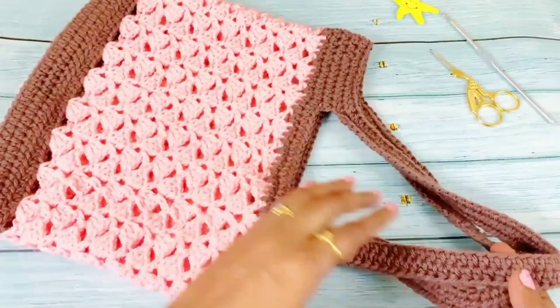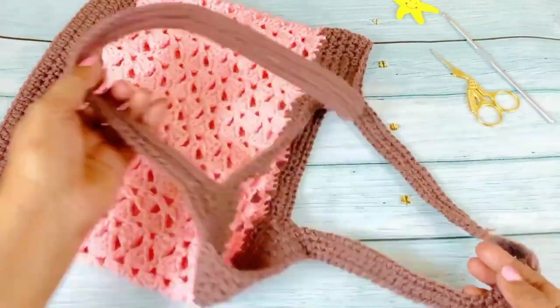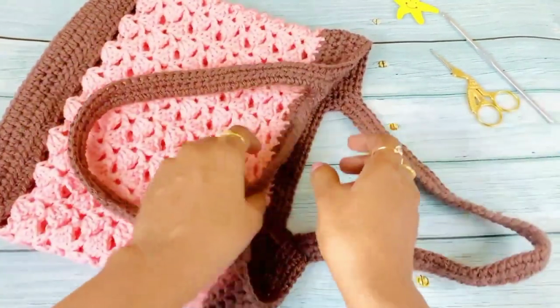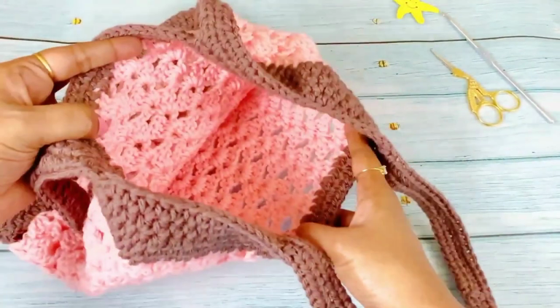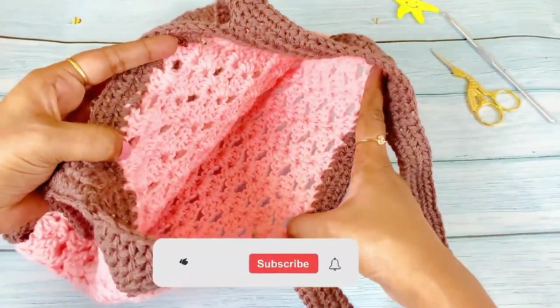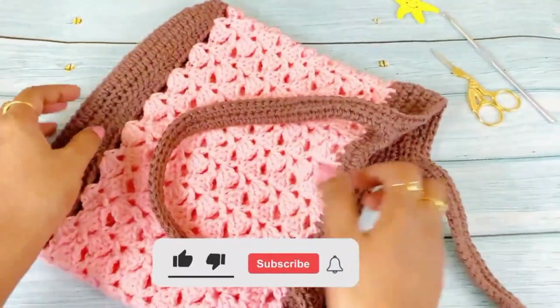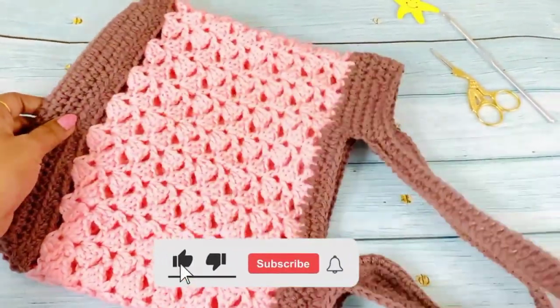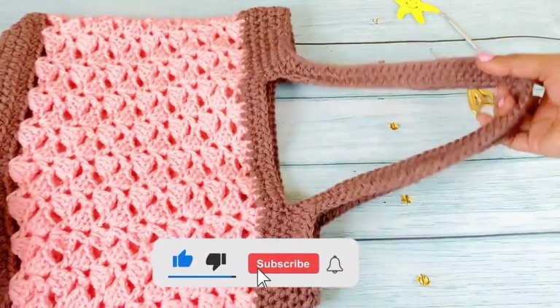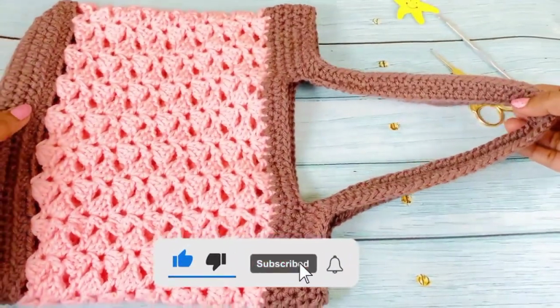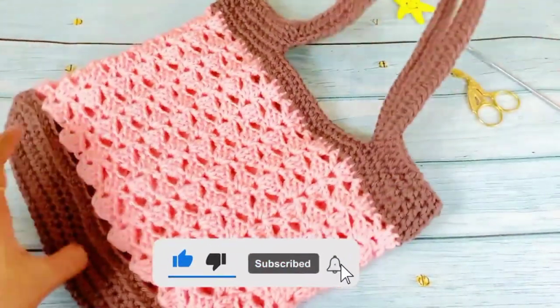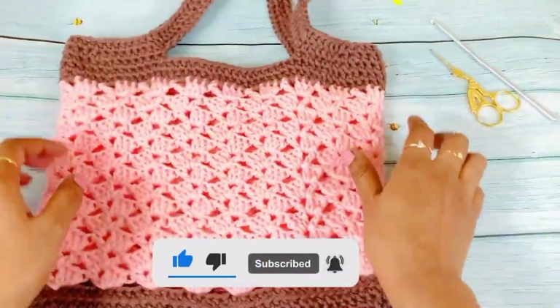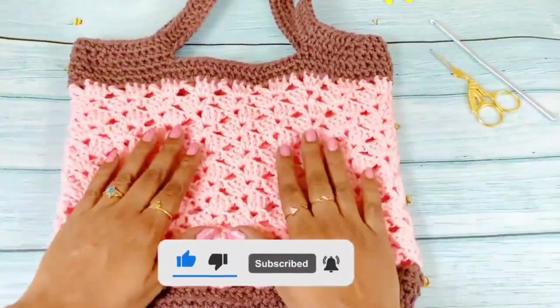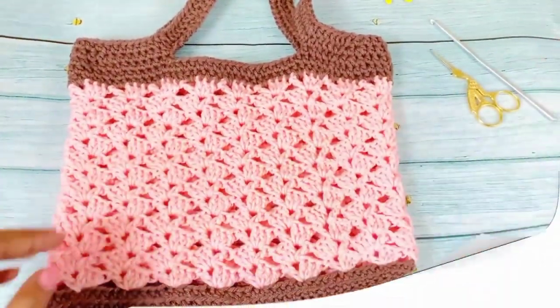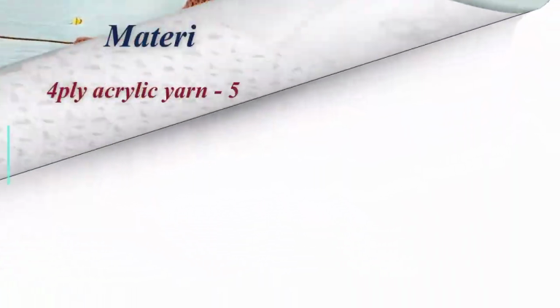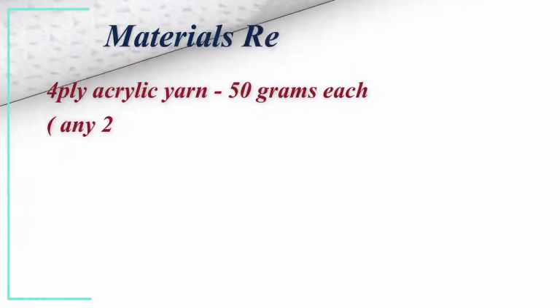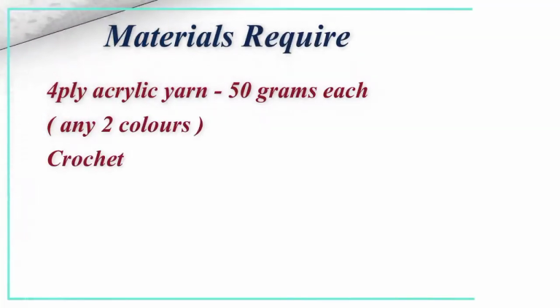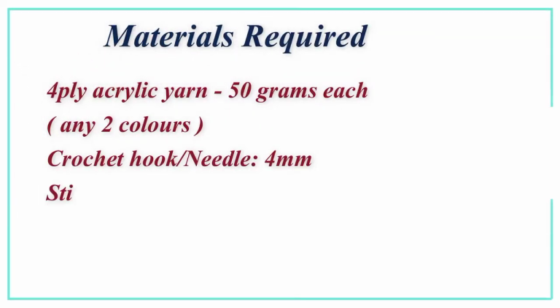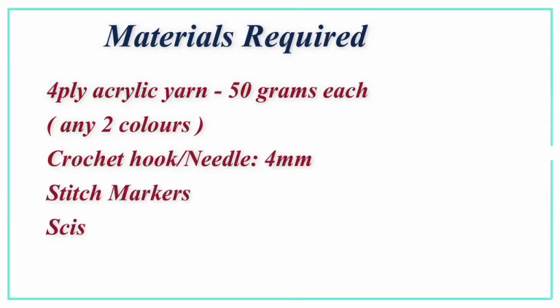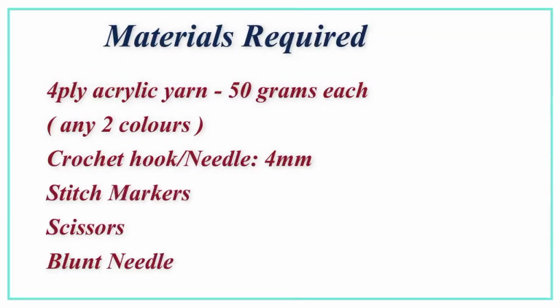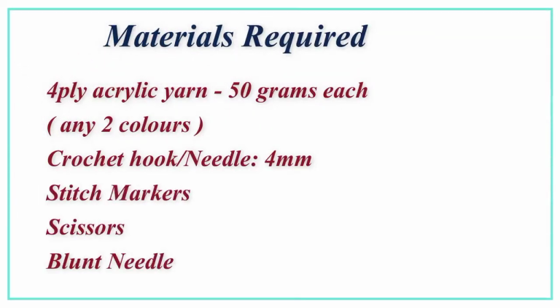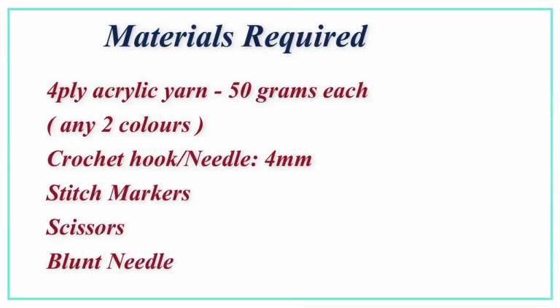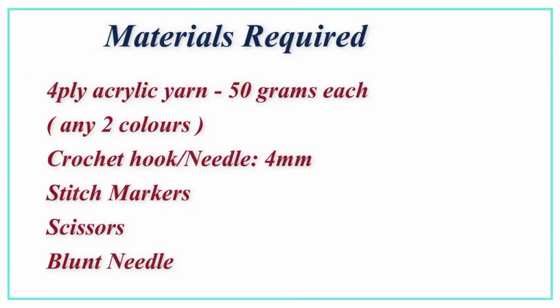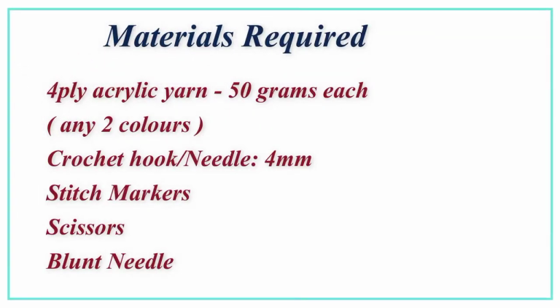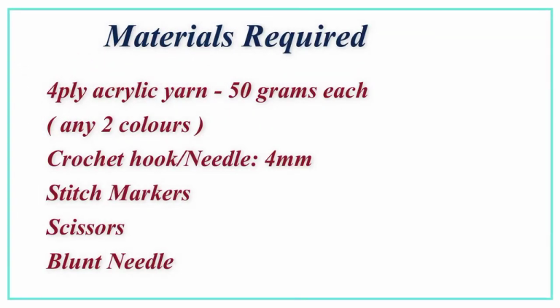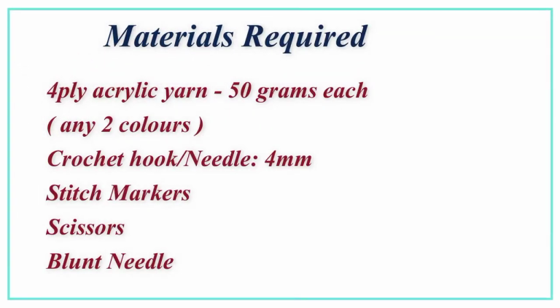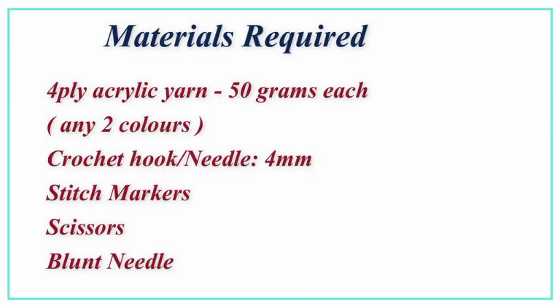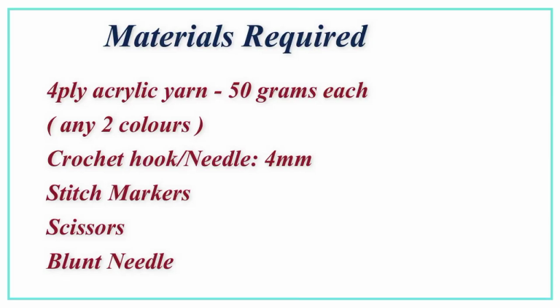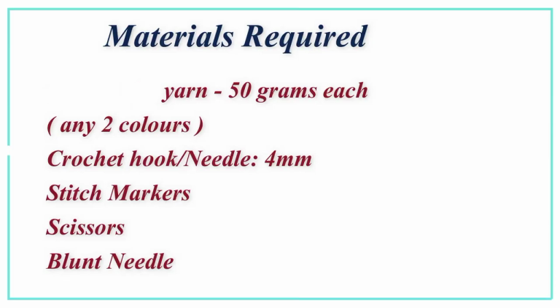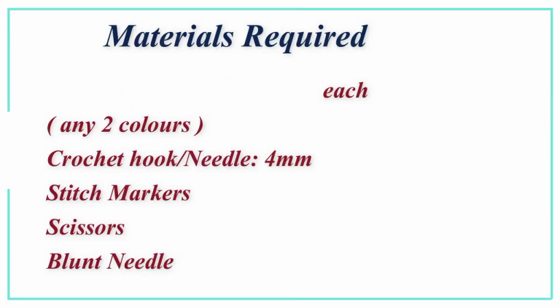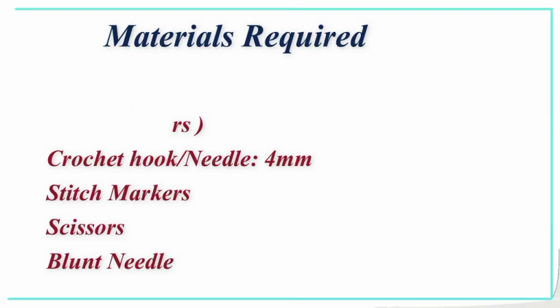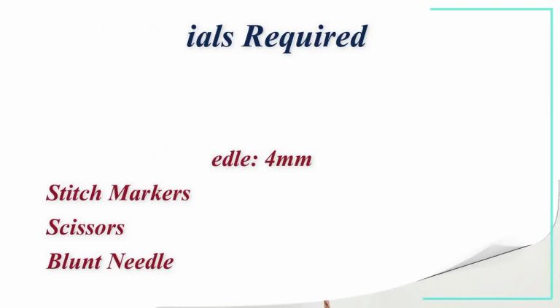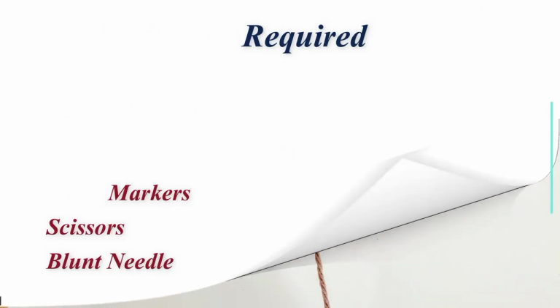Hello everyone, welcome back. This video shows you how to crochet a bag using rover stitch. The materials required are four-ply acrylic yarn in any two colors, 50 grams each, a 4mm crochet hook, stitch markers, scissors, and a blunt needle.